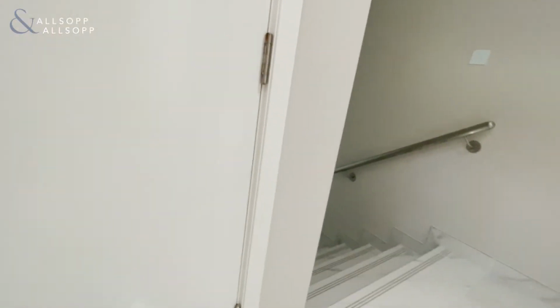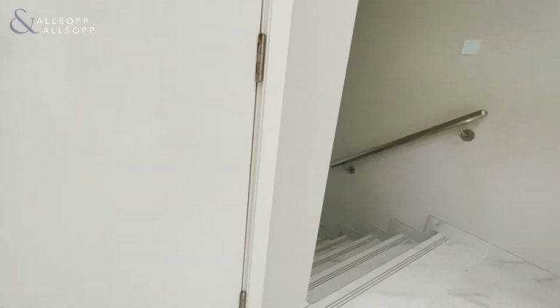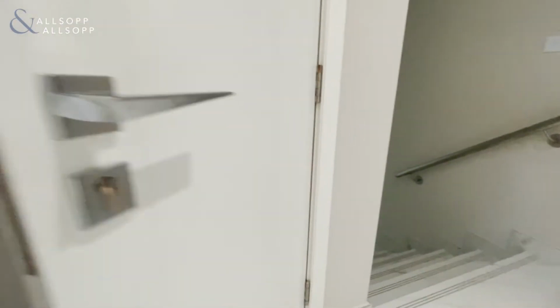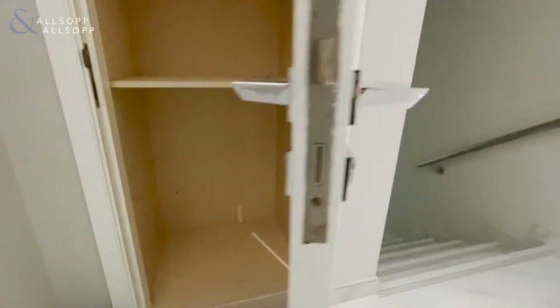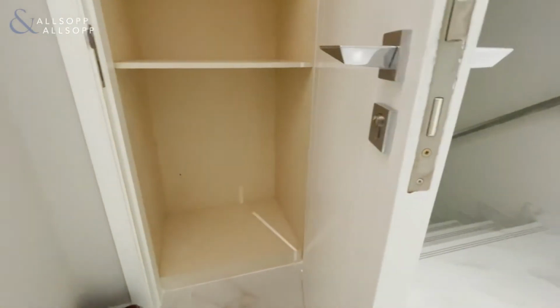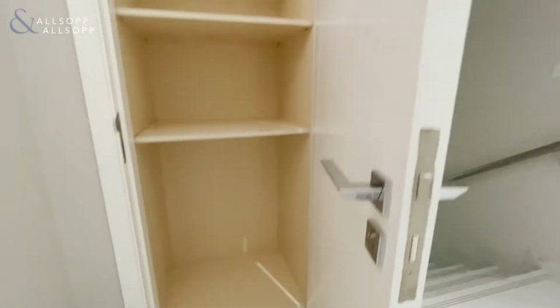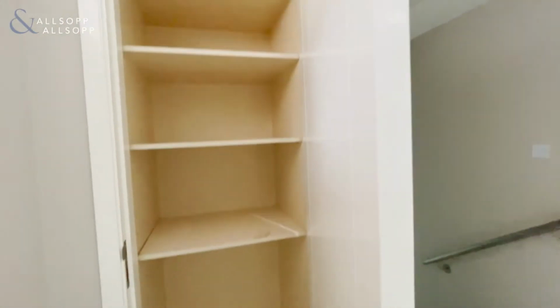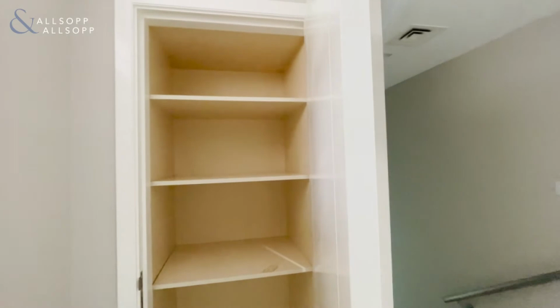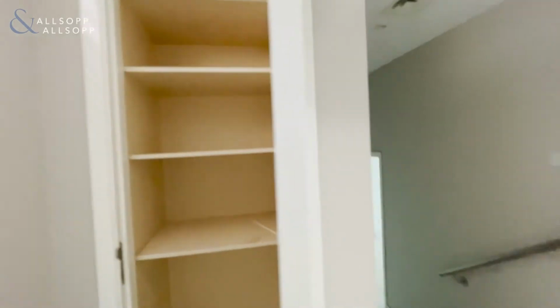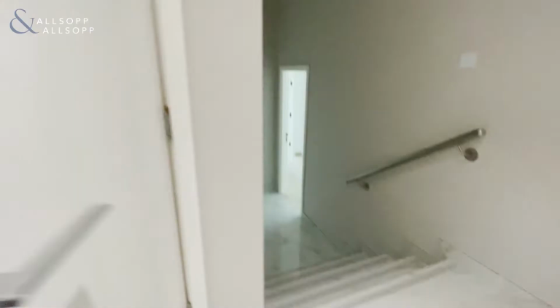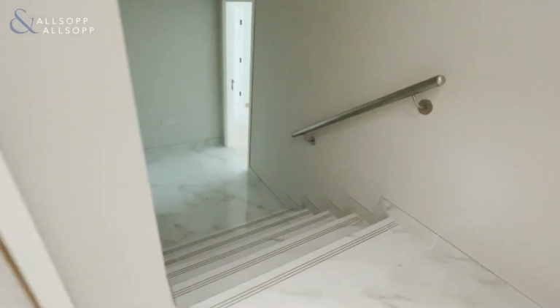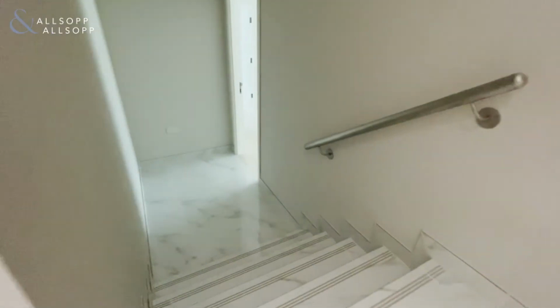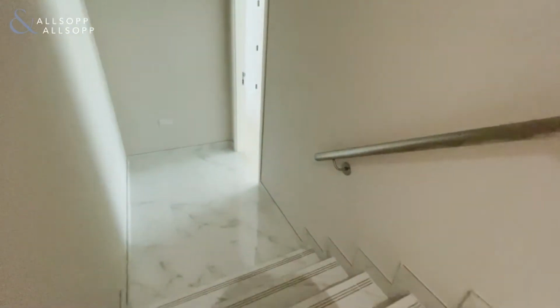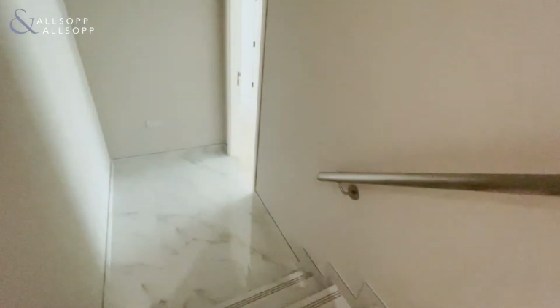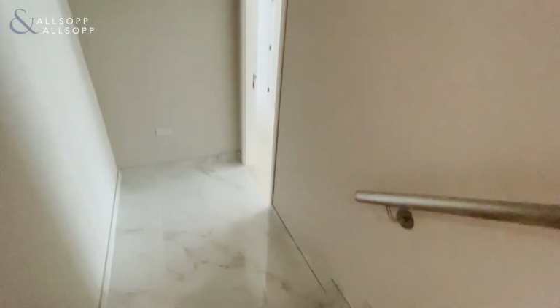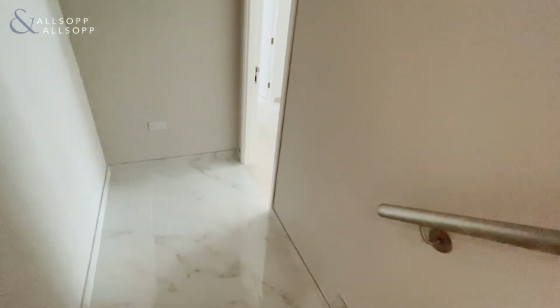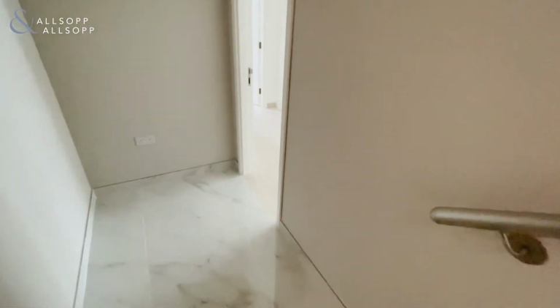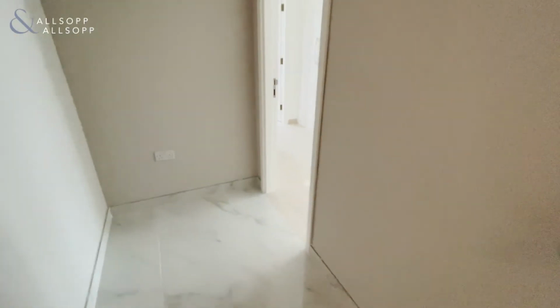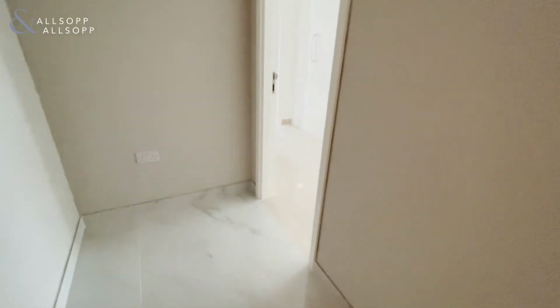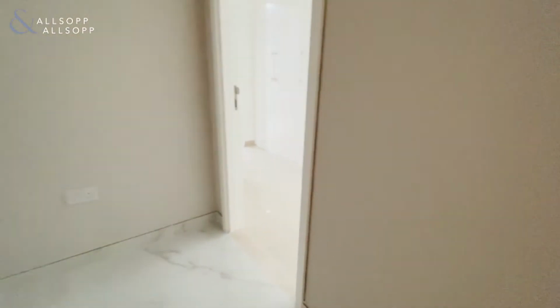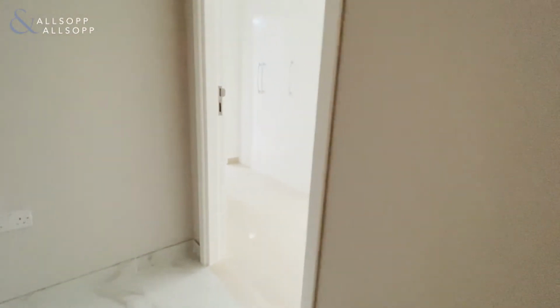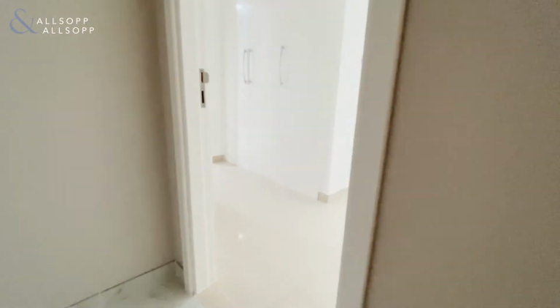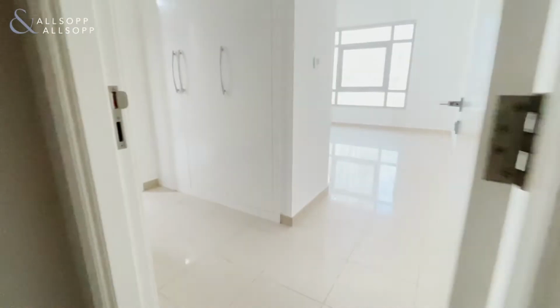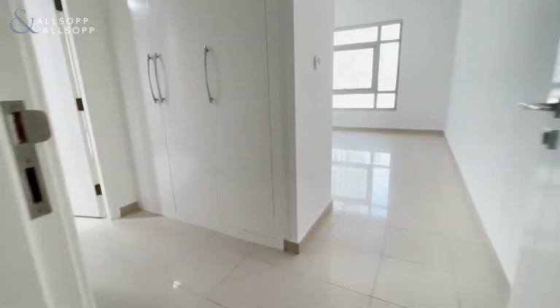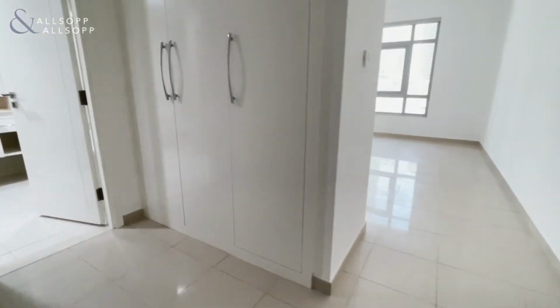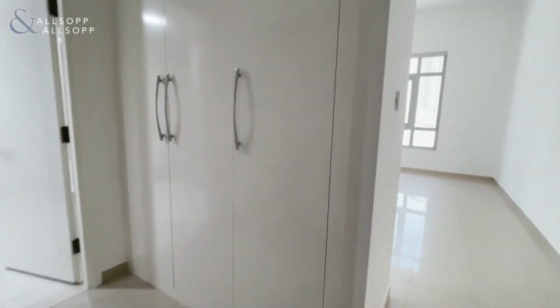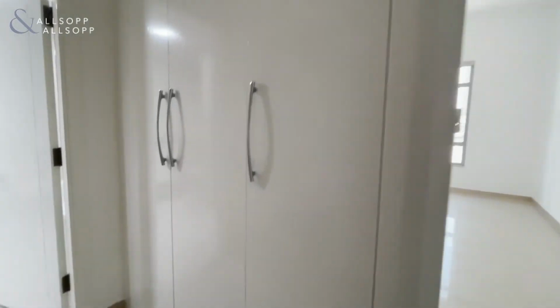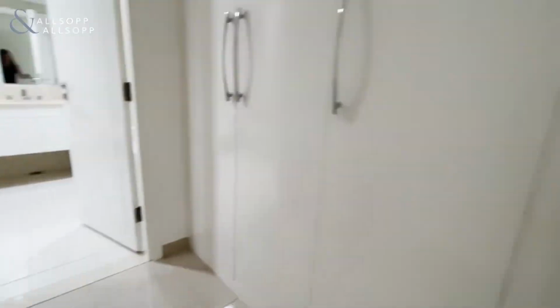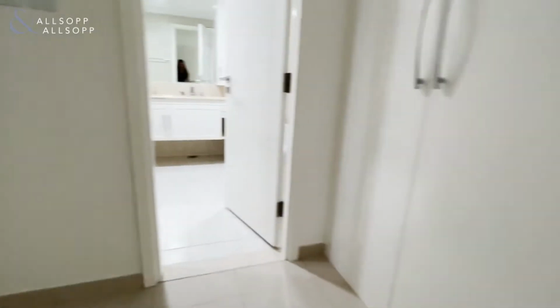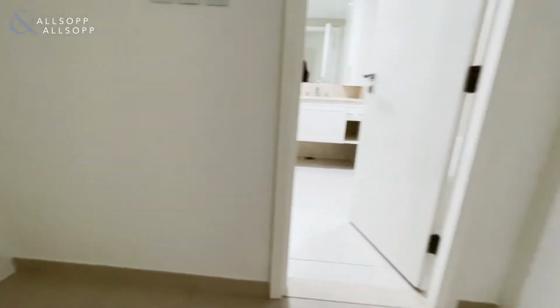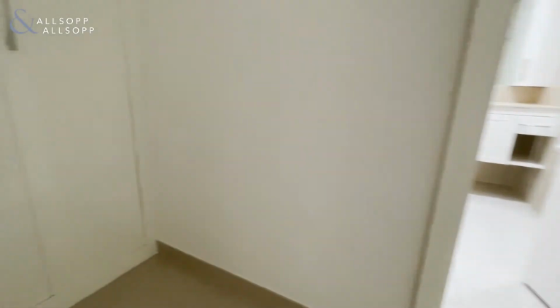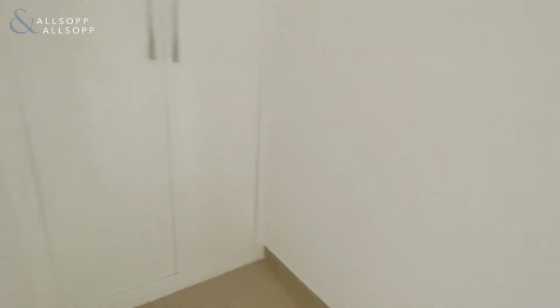And some extra storage here. Leading now into the master bedroom, we have fitted wardrobes here and here.